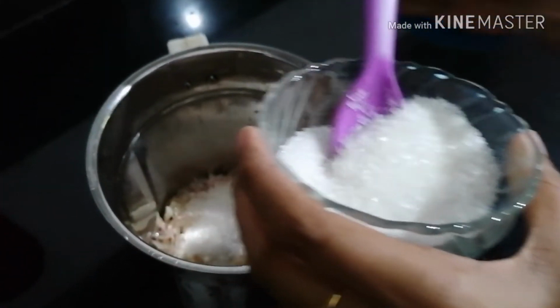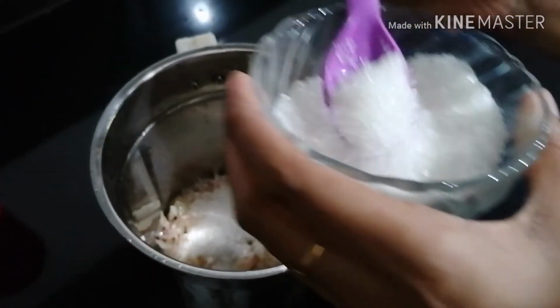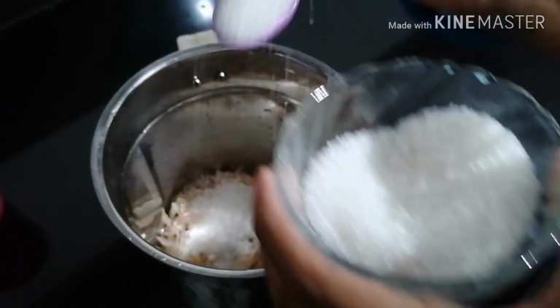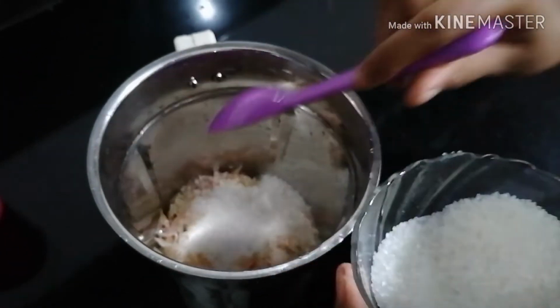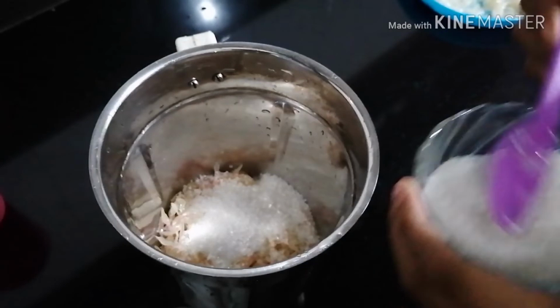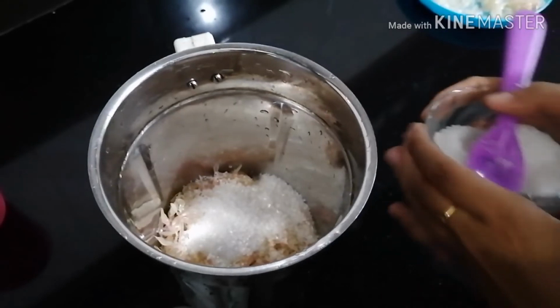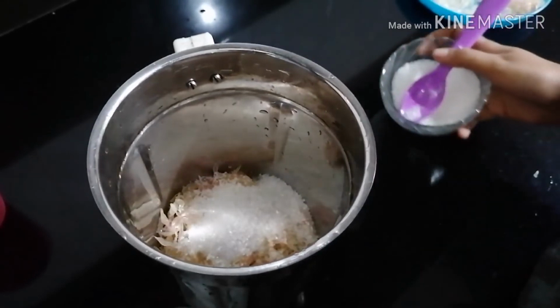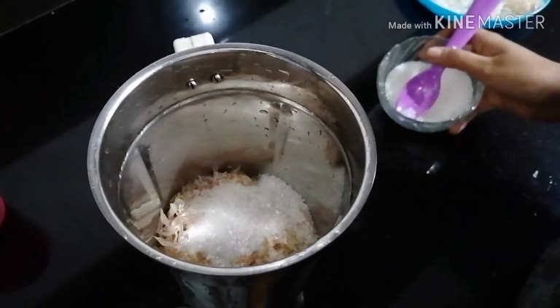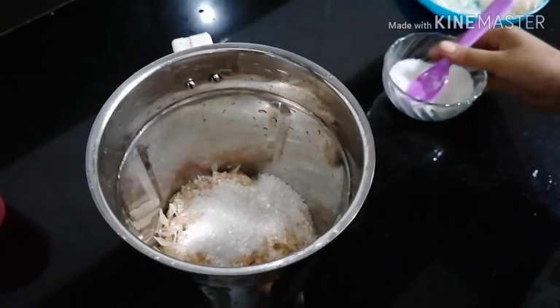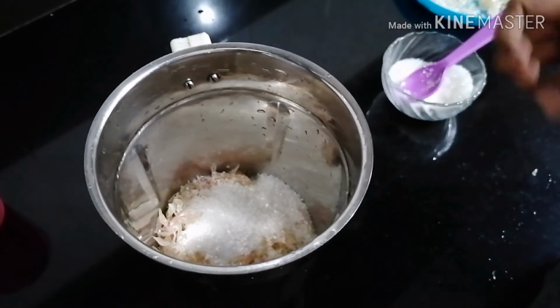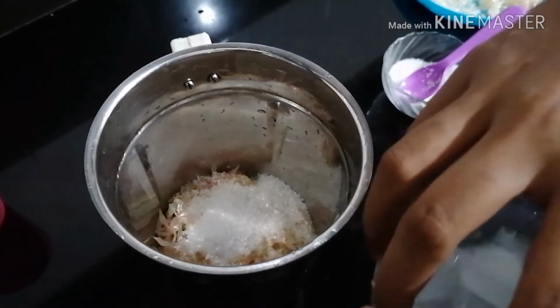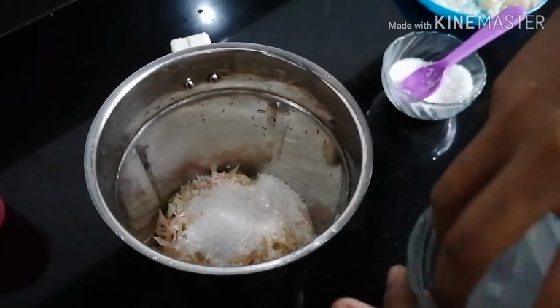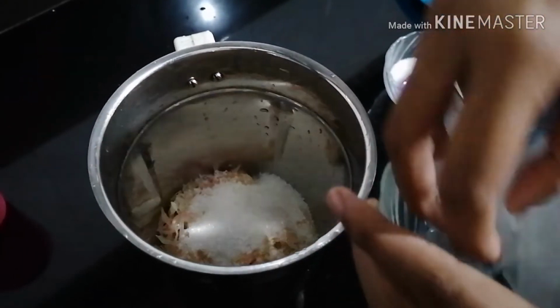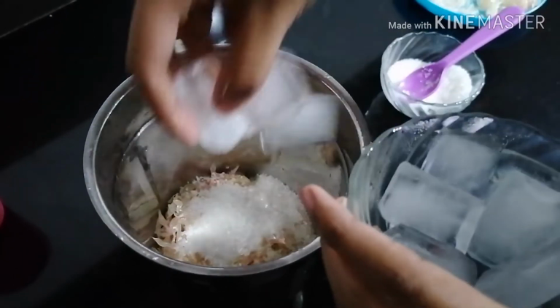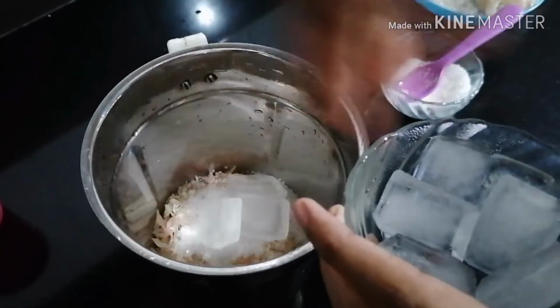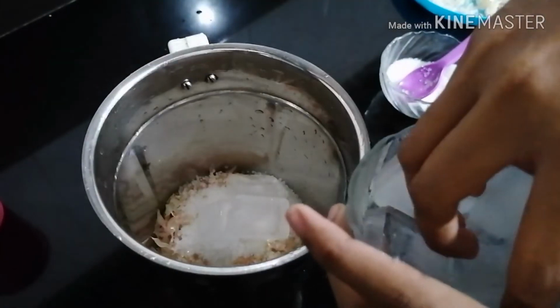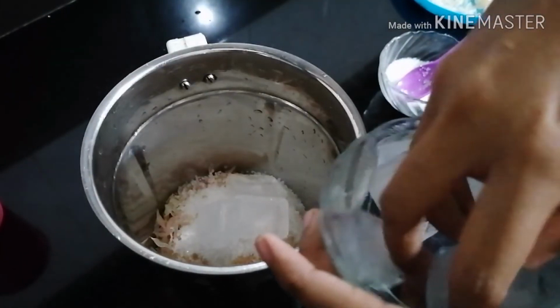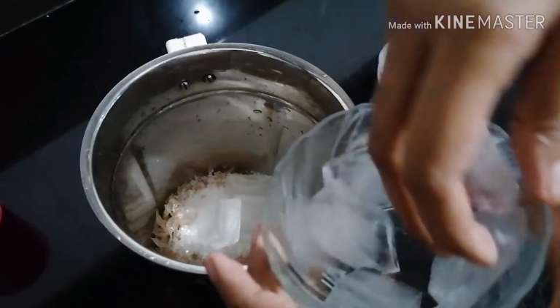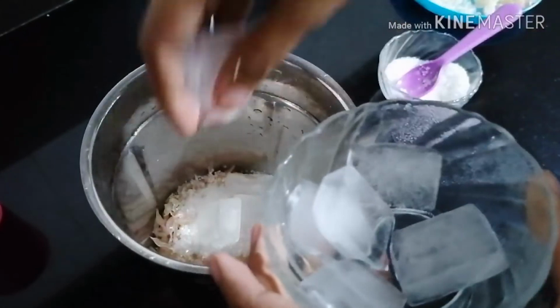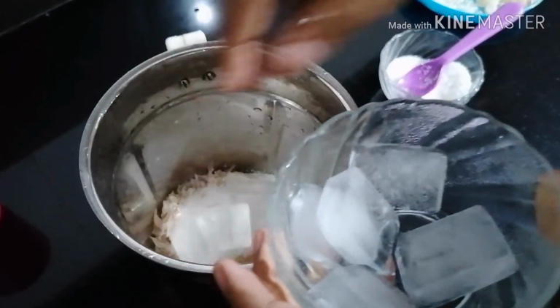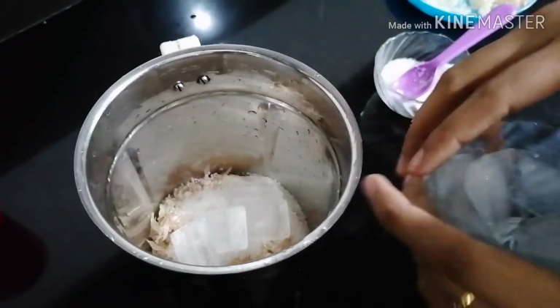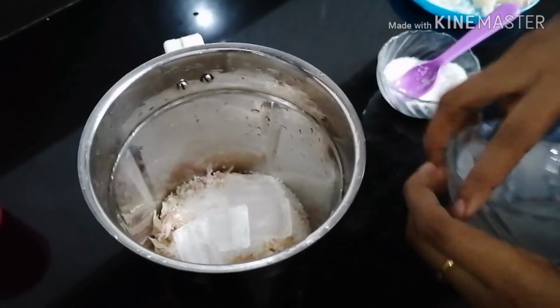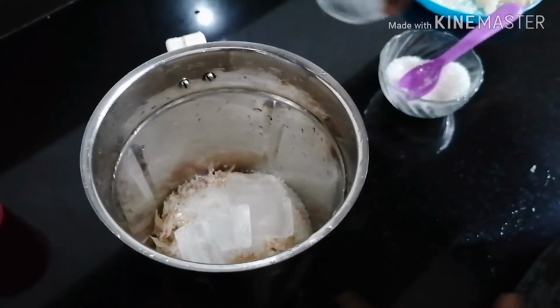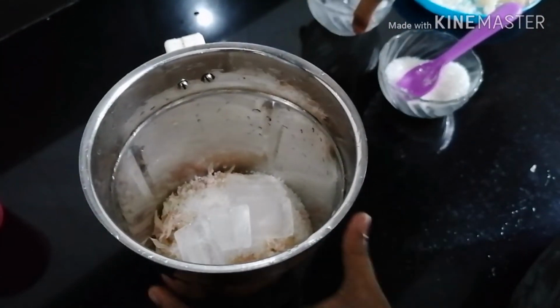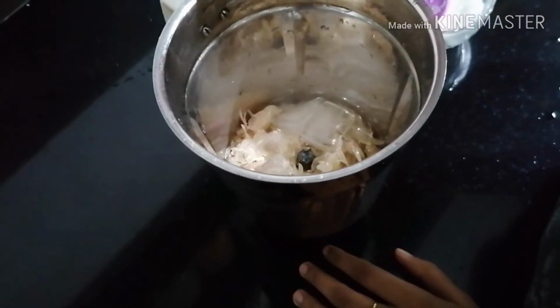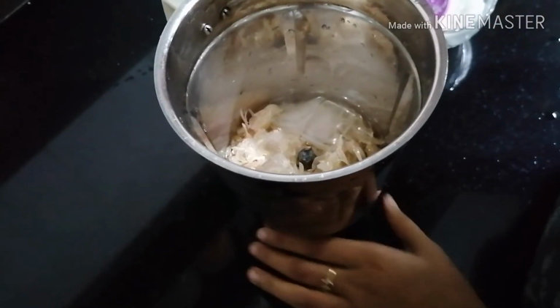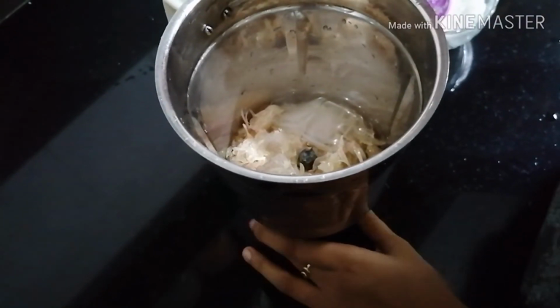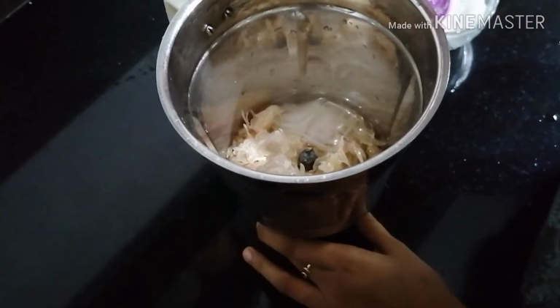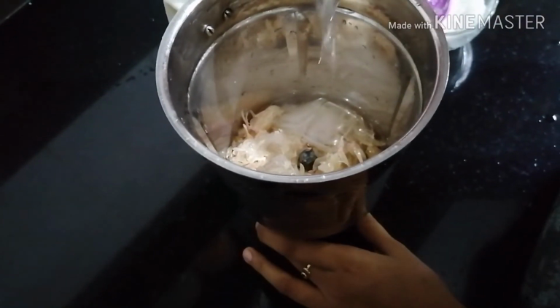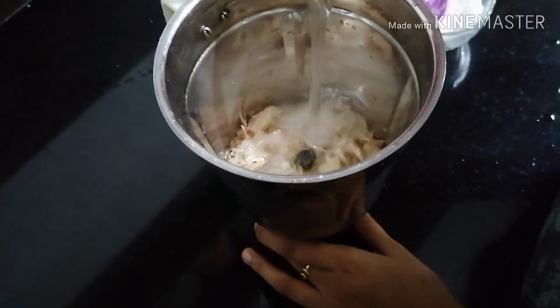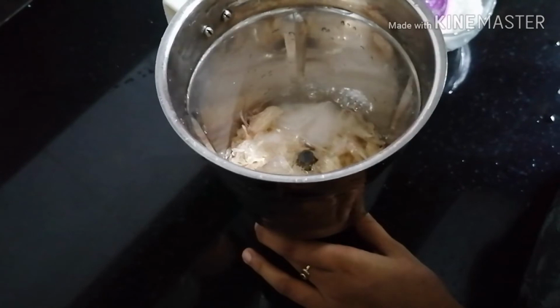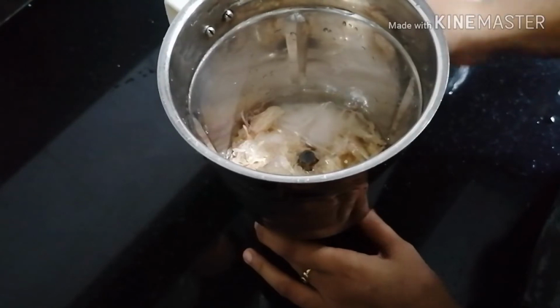We will add ice cubes. We will add a little water to blend it.